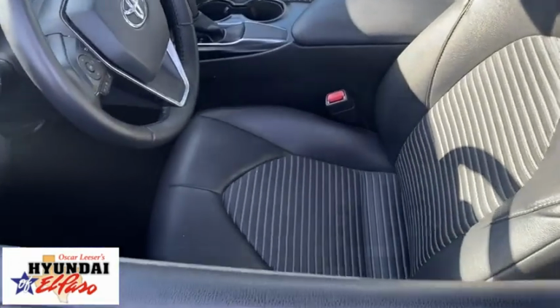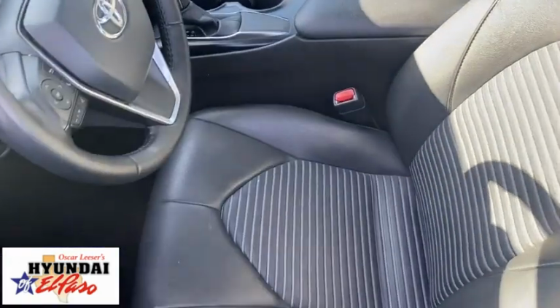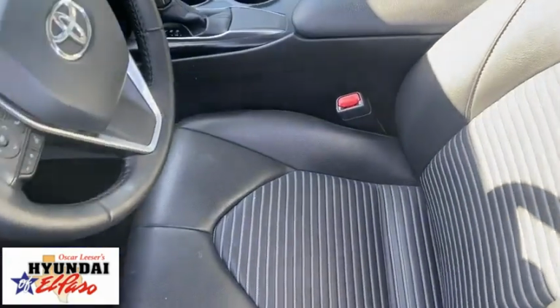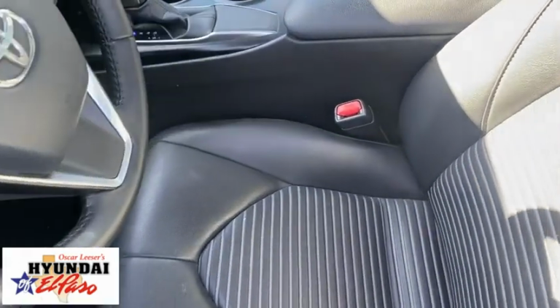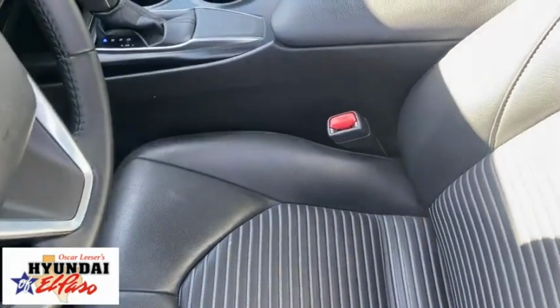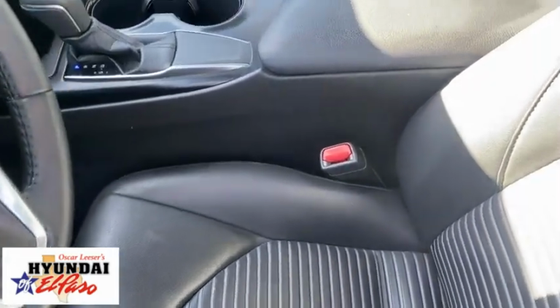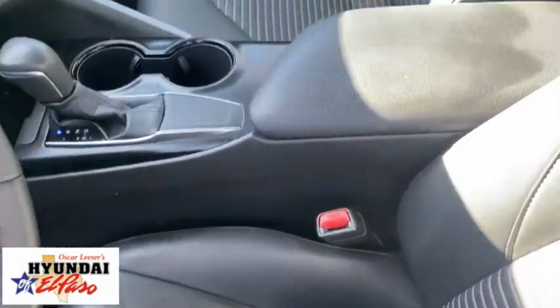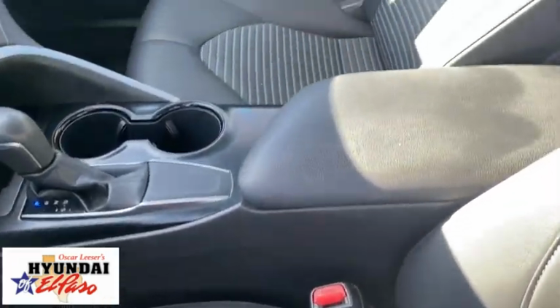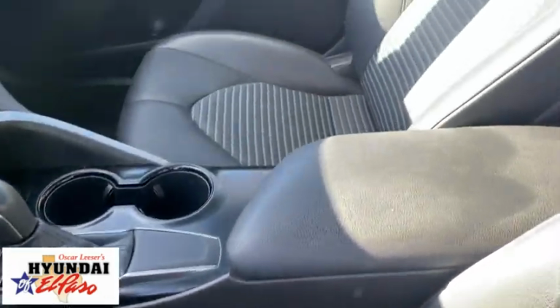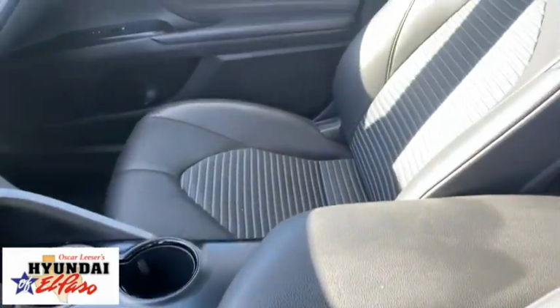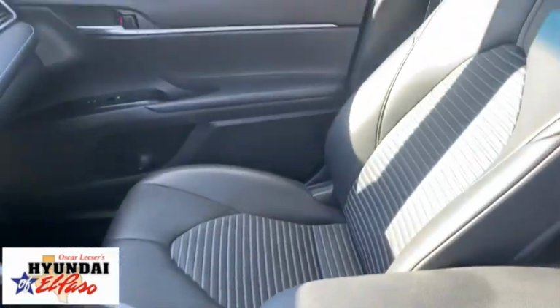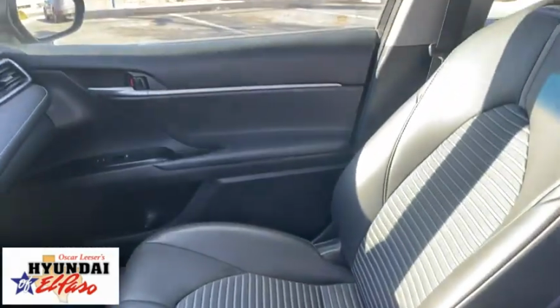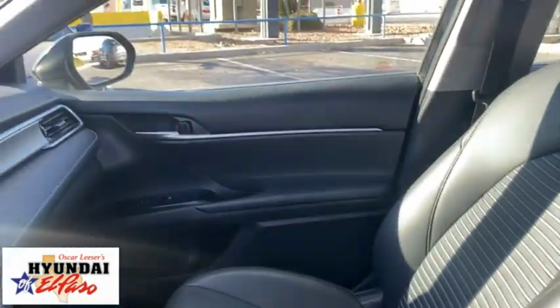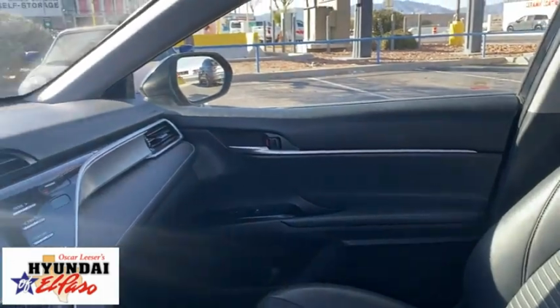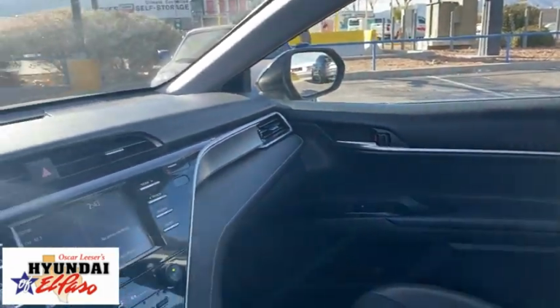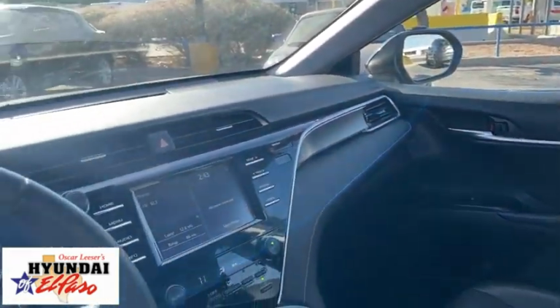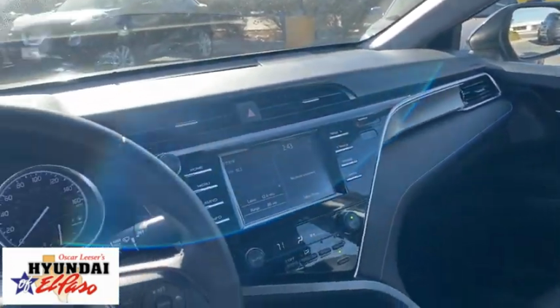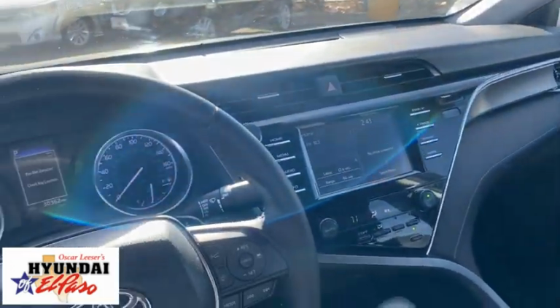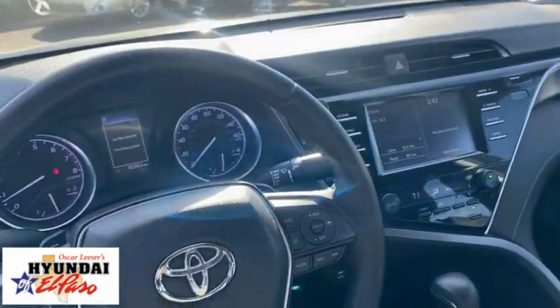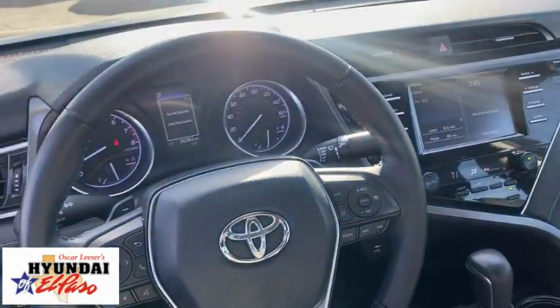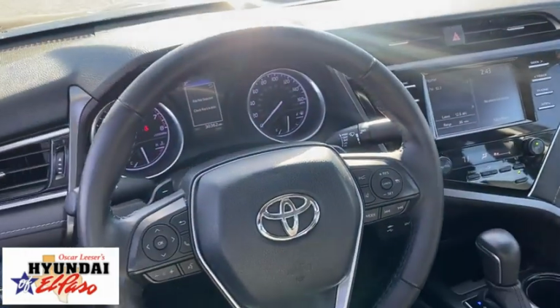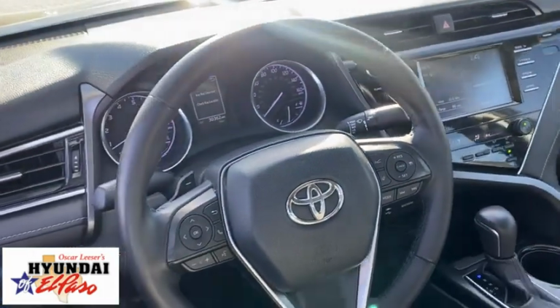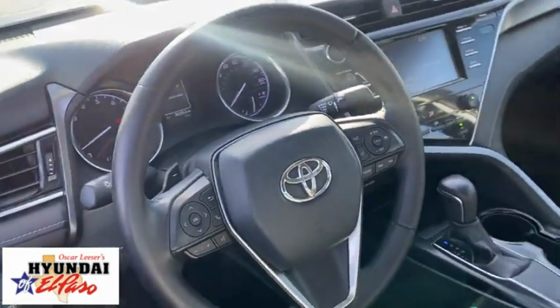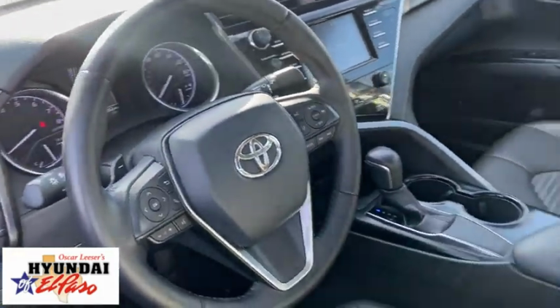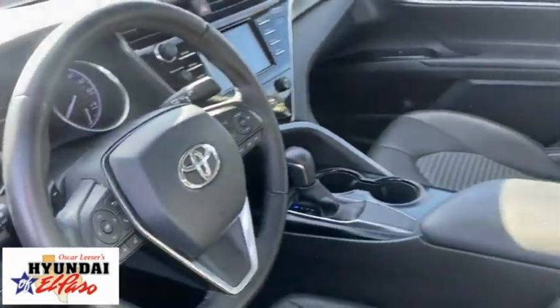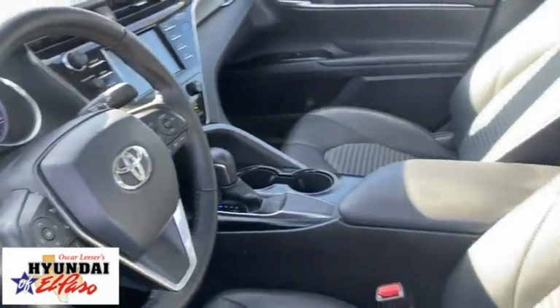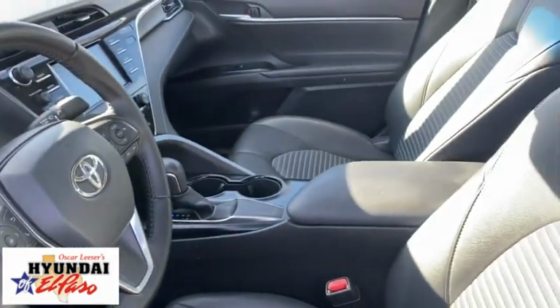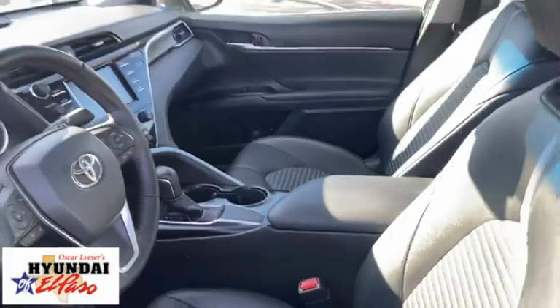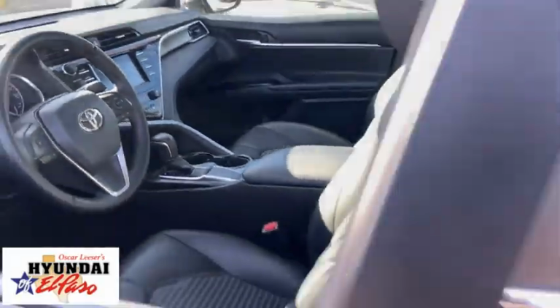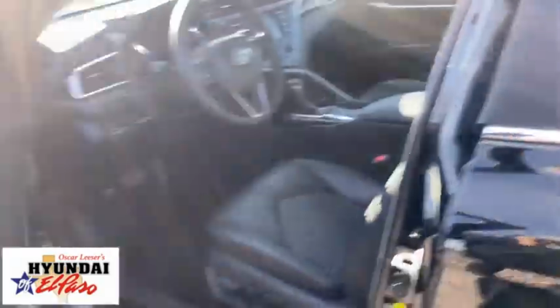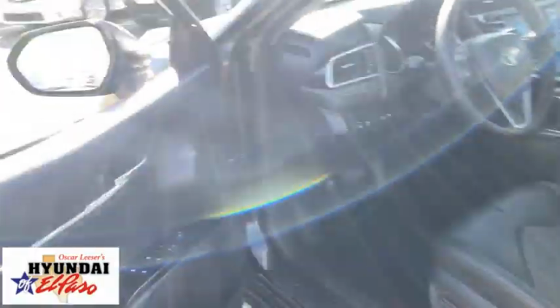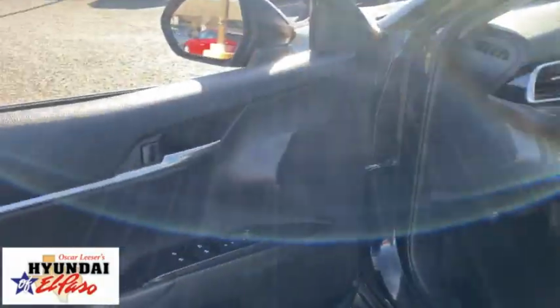Traction control, Bluetooth, dual airbags, power steering, four-wheel disc brakes, cruise control, trip computer, rear window defroster, power windows, and electronic stability control.